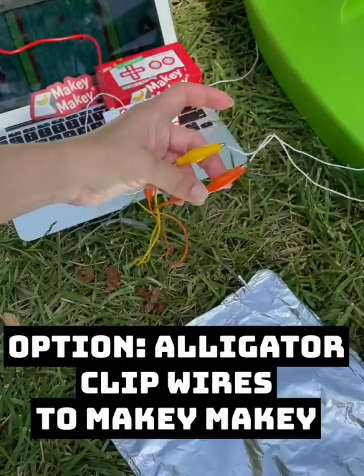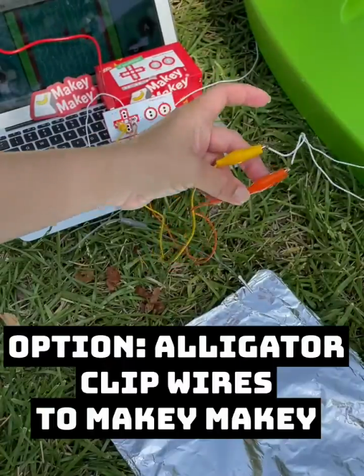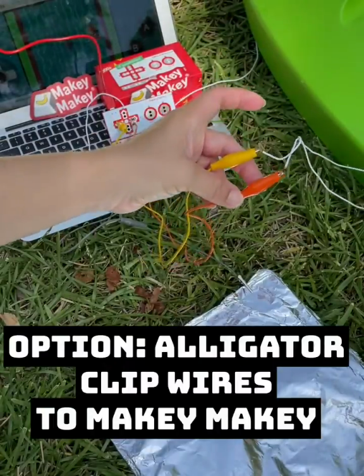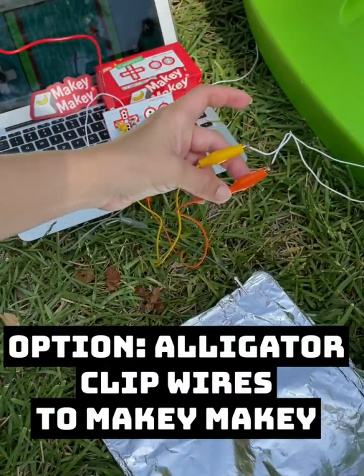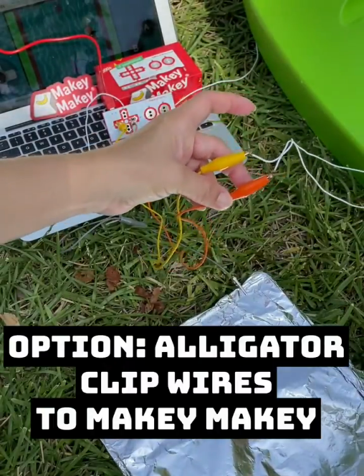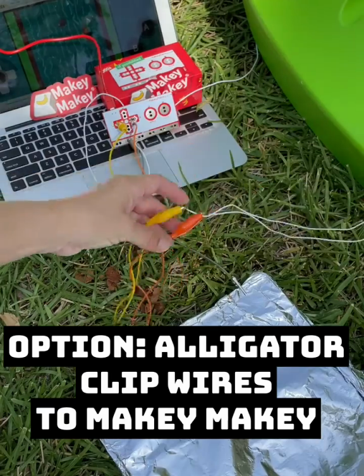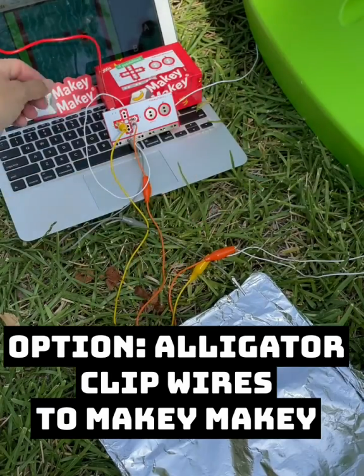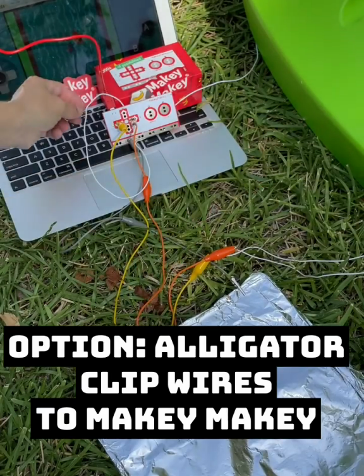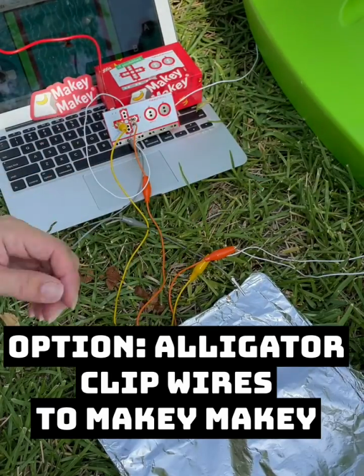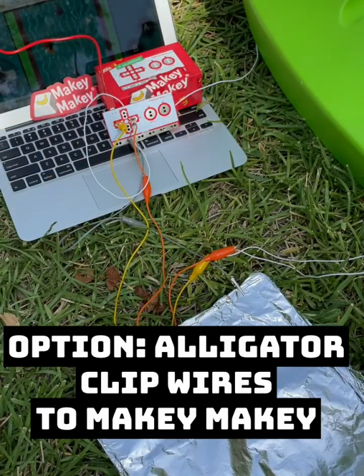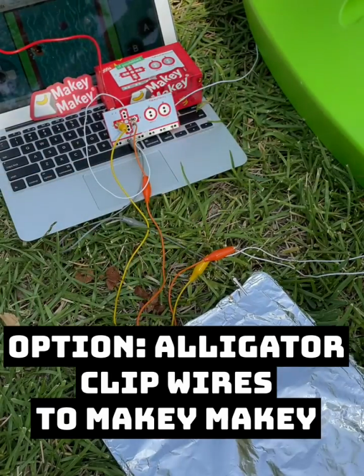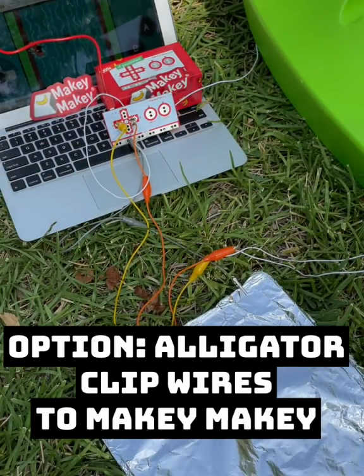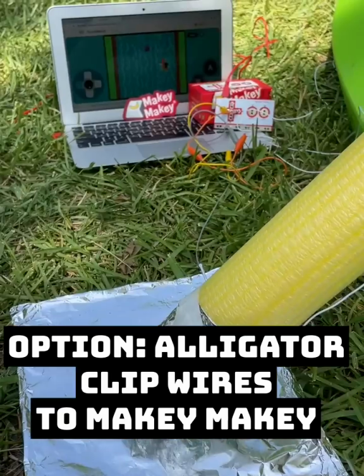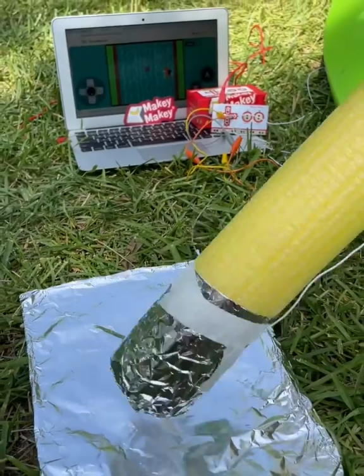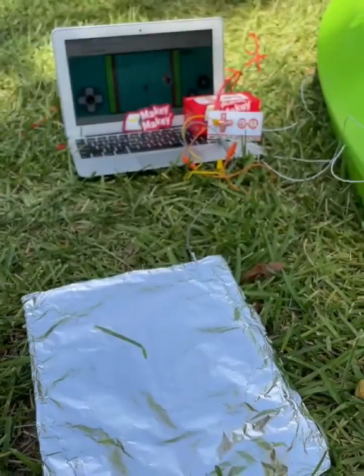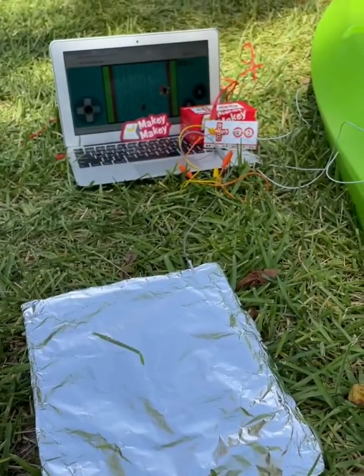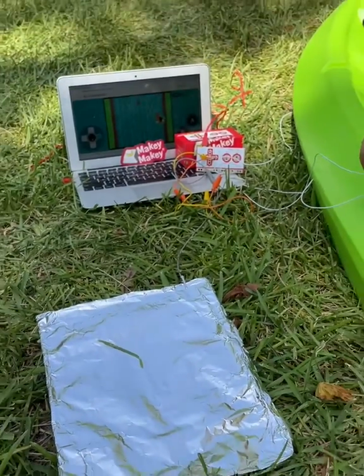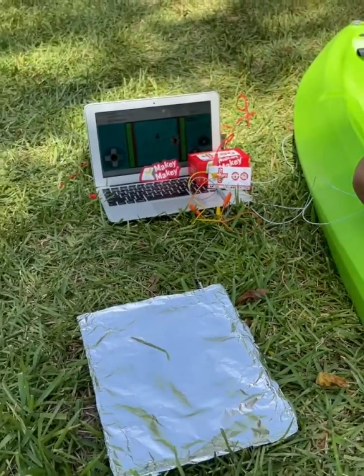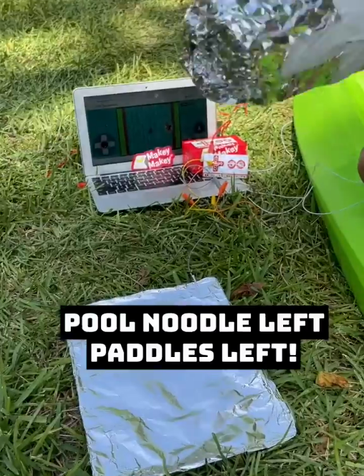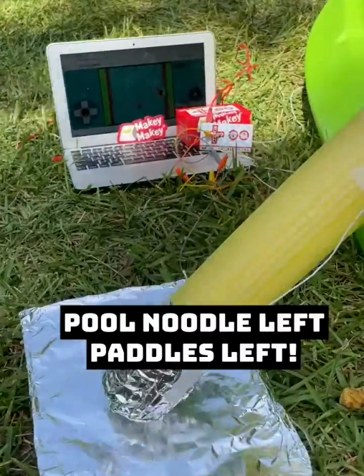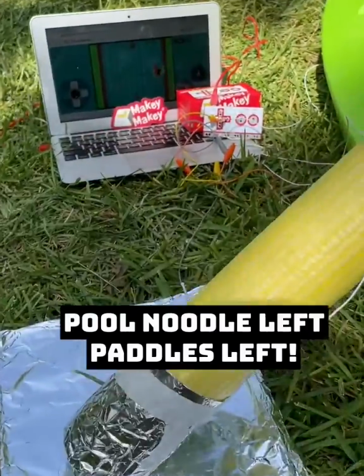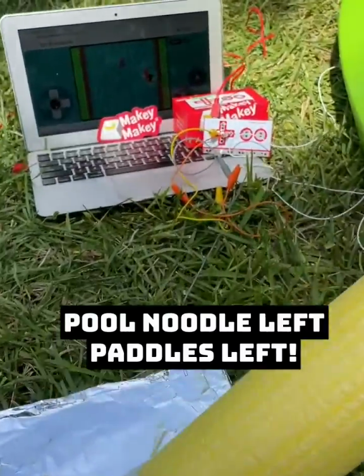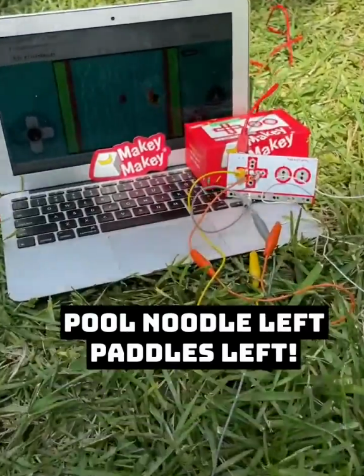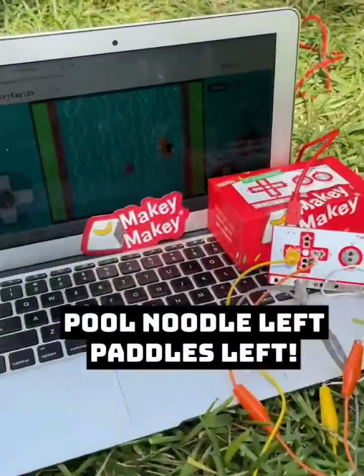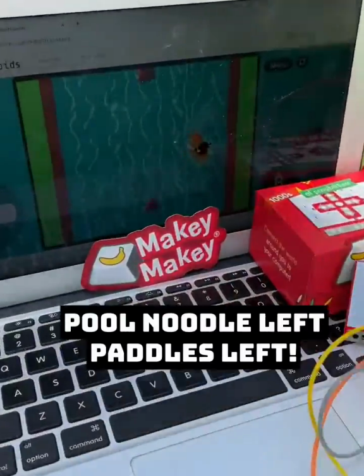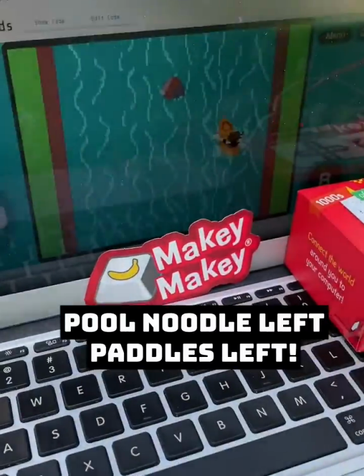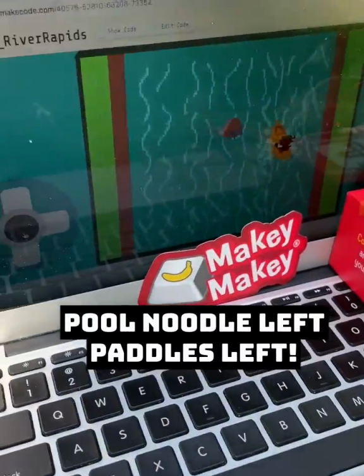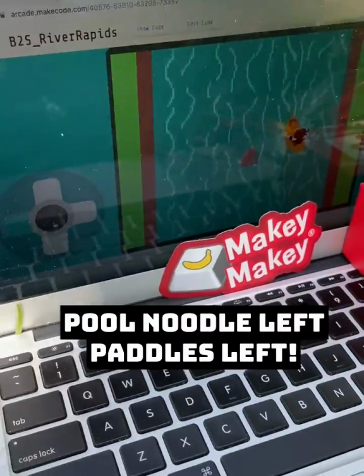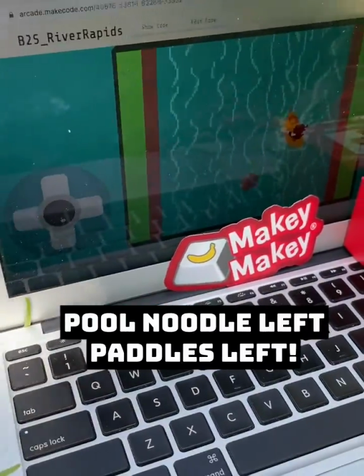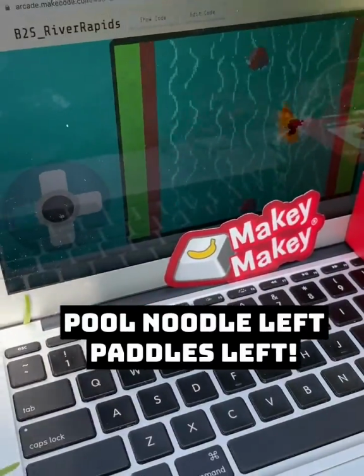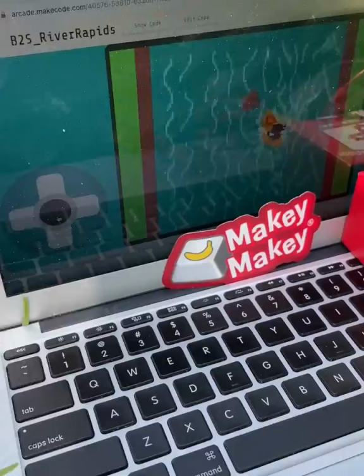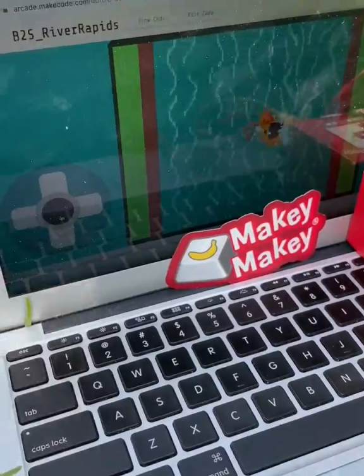You can also alligator clip to left and right on your Makey Makey. When the end of your pool noodle touches left, it goes left. When the other end of your pool noodle touches right, it goes right.